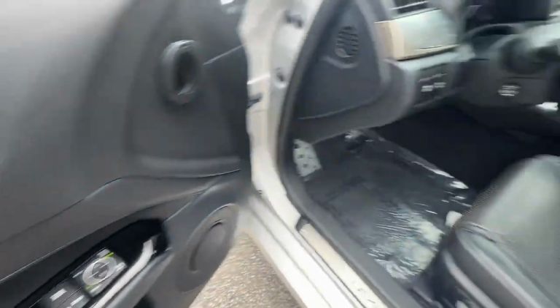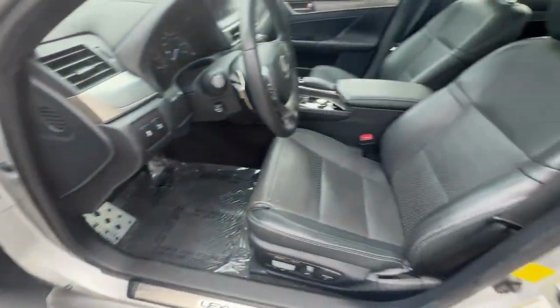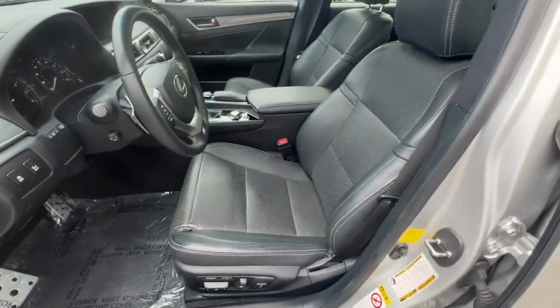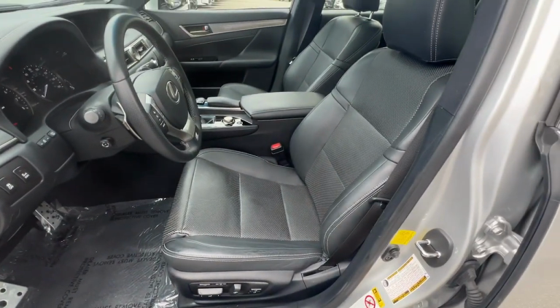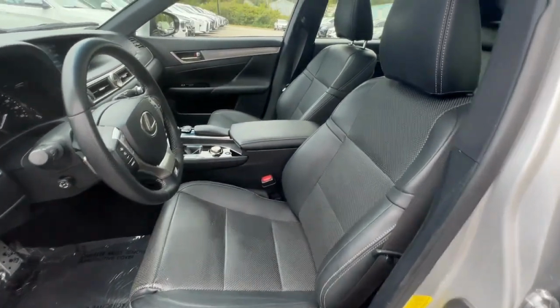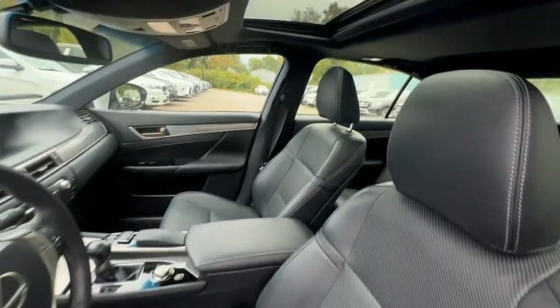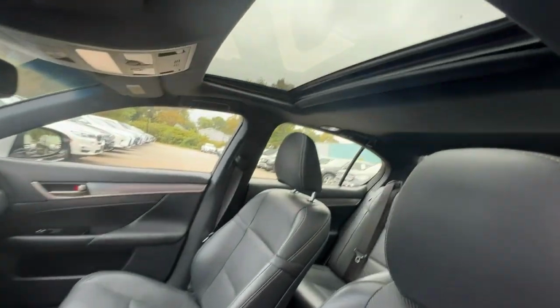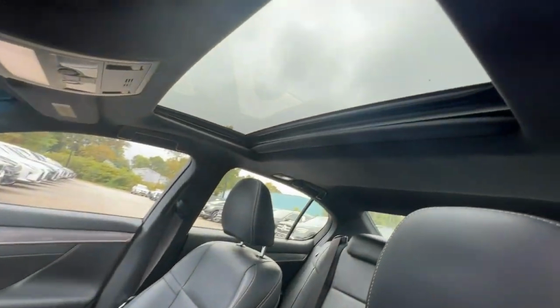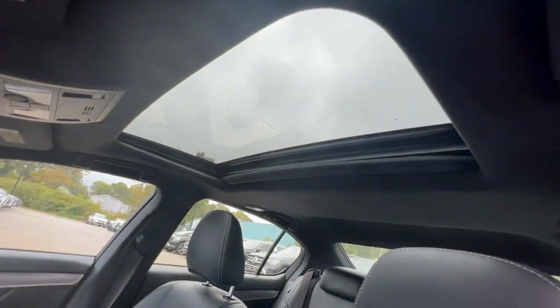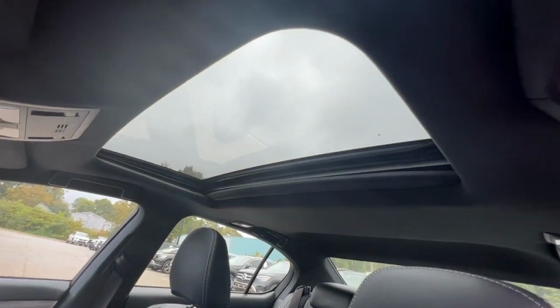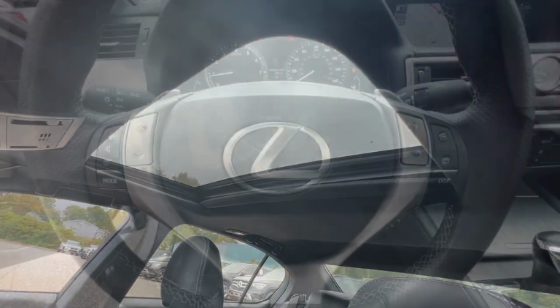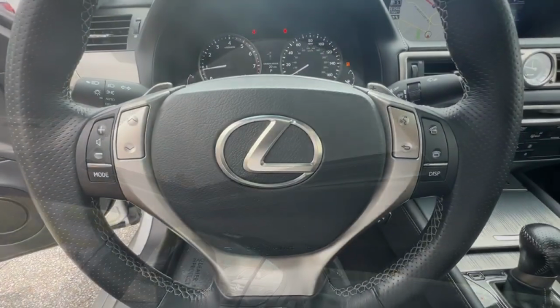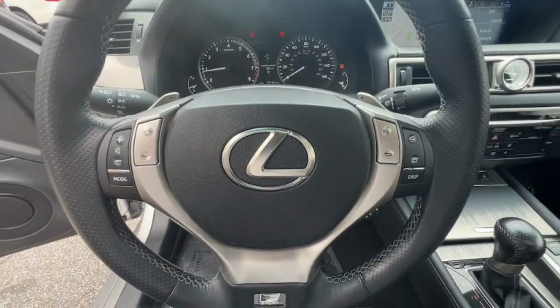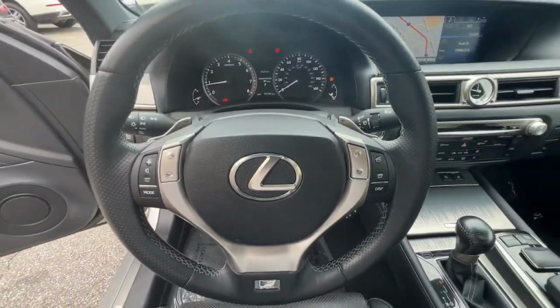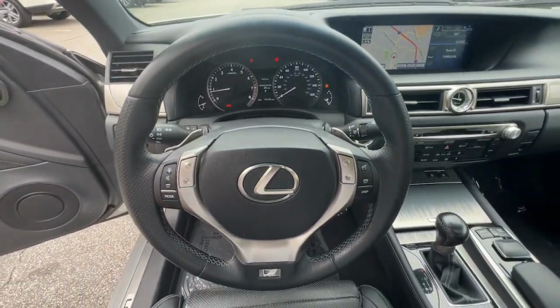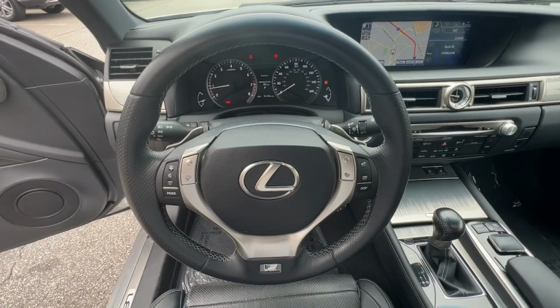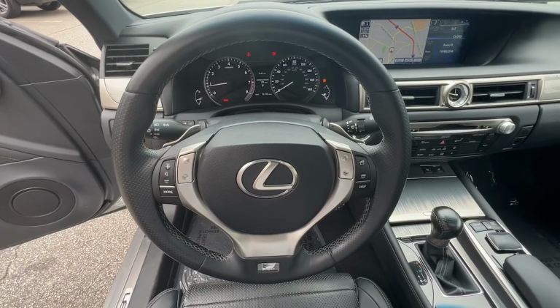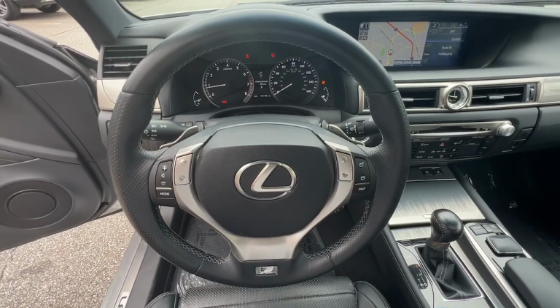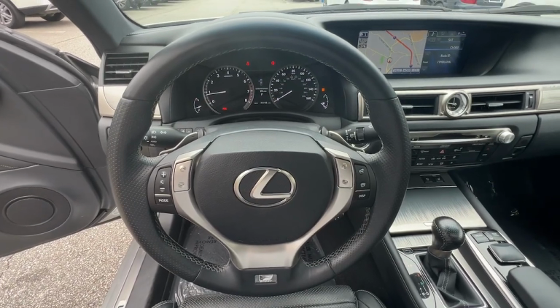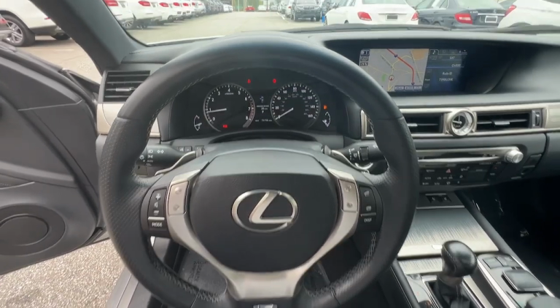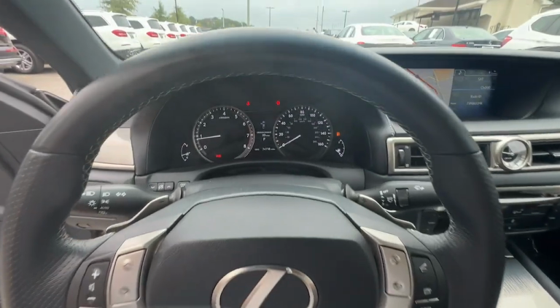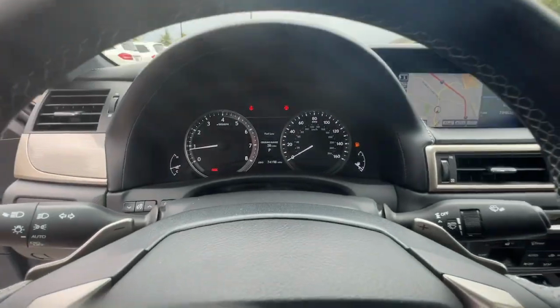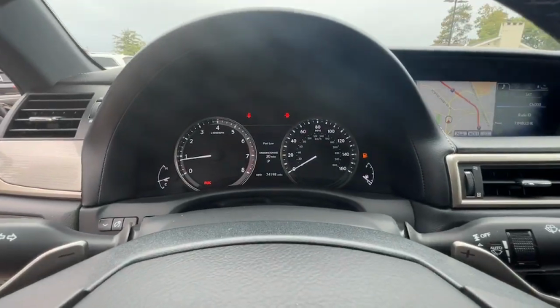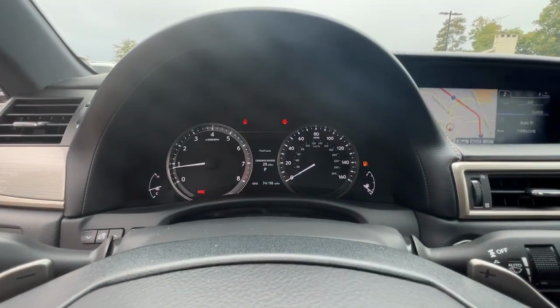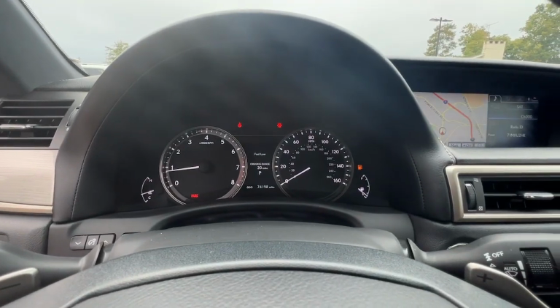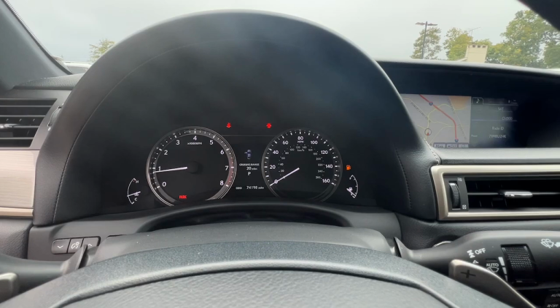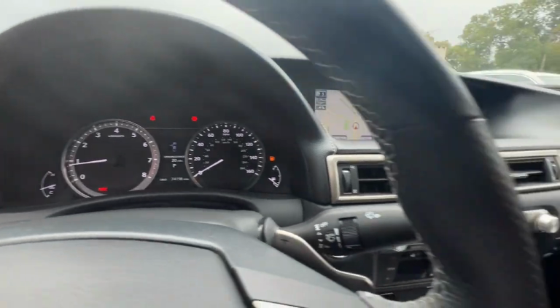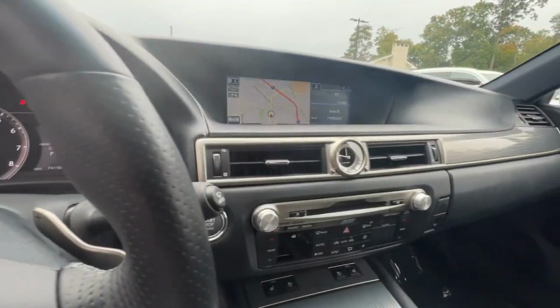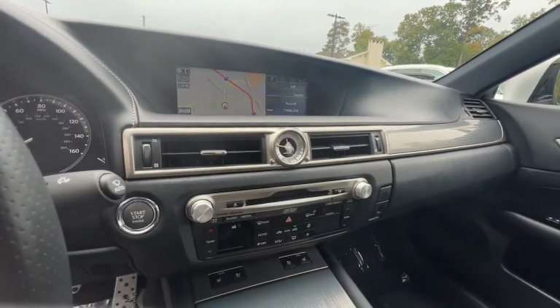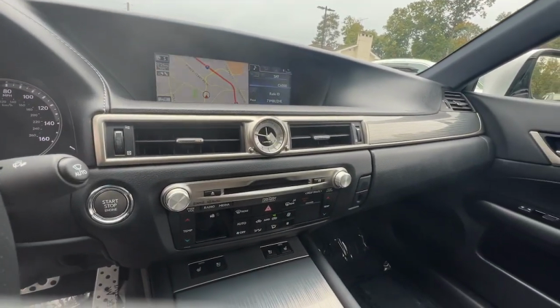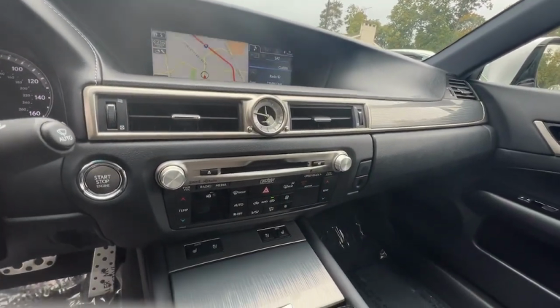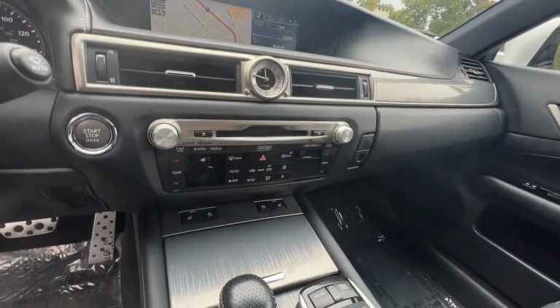Feel the pleasure of true luxury in this remarkable GS. Treat yourself to a test drive today. Our staff will toss you the keys and give you an outstanding customer experience.